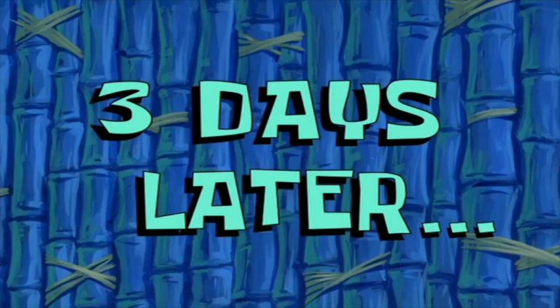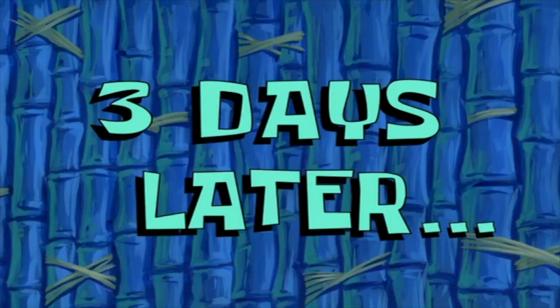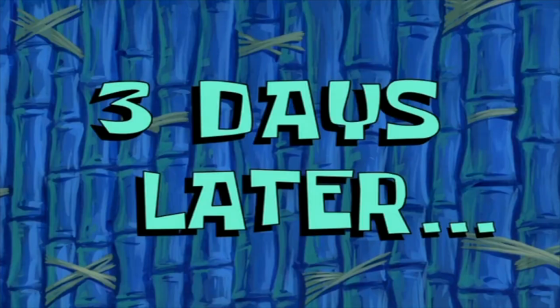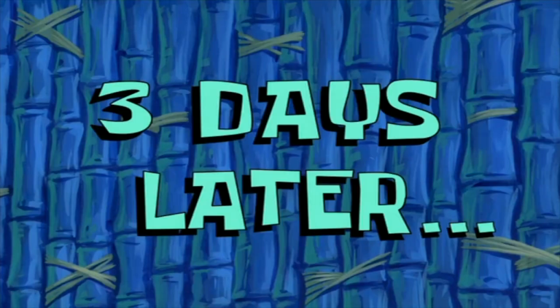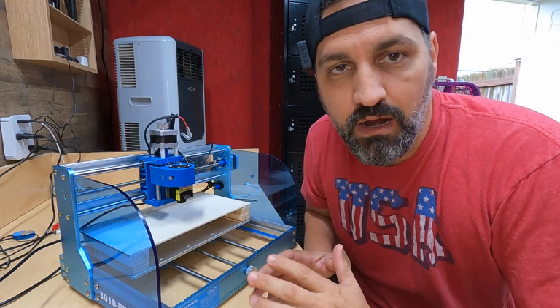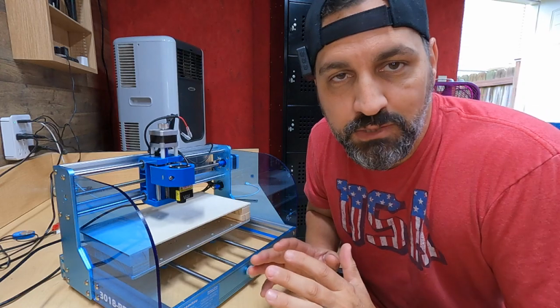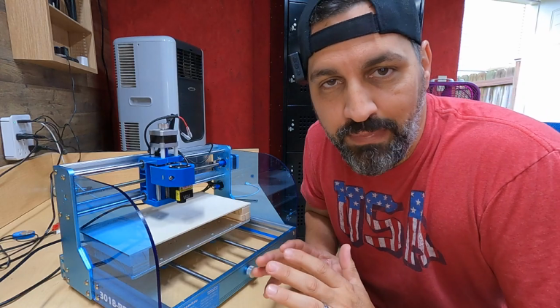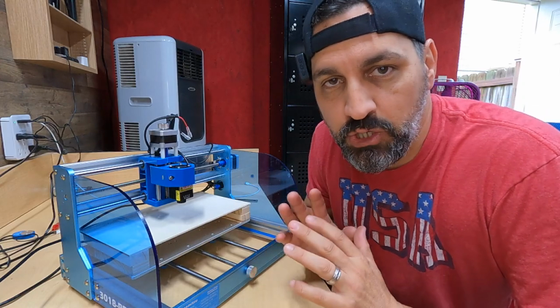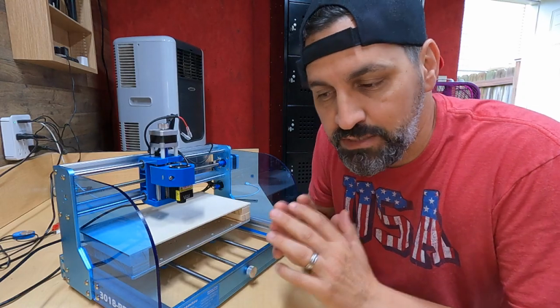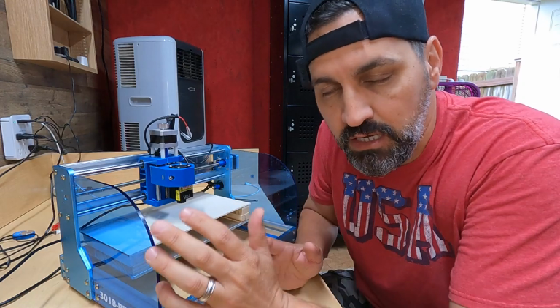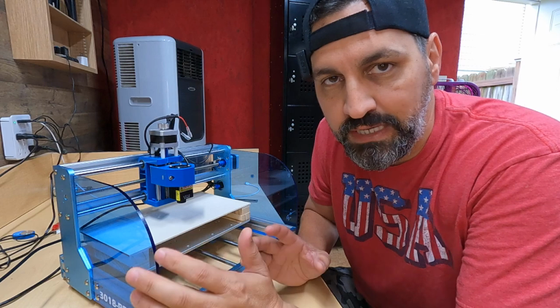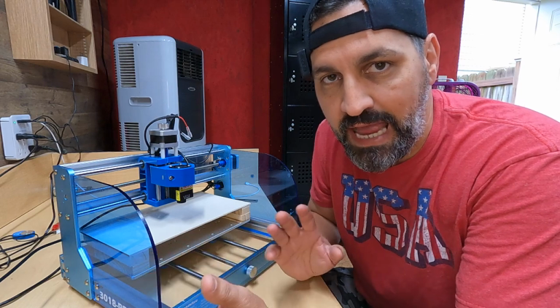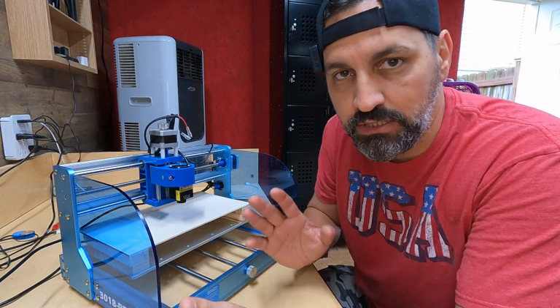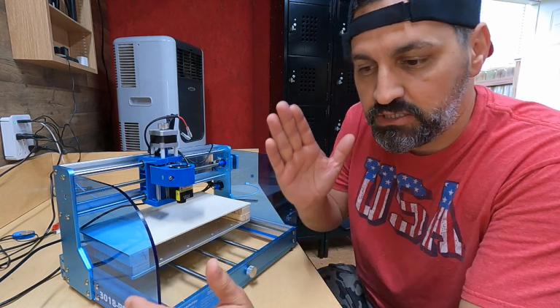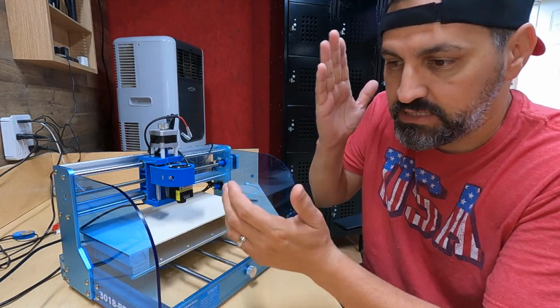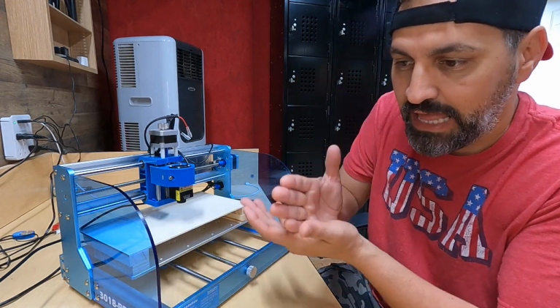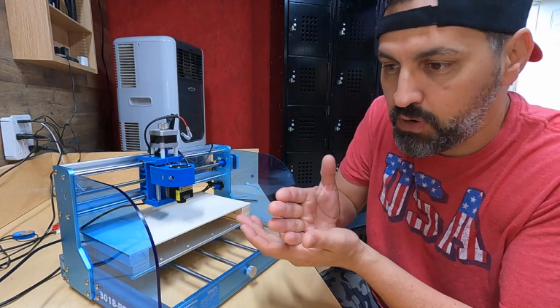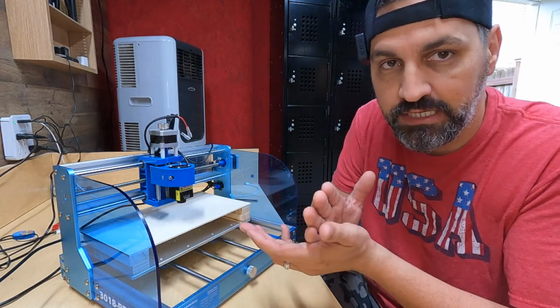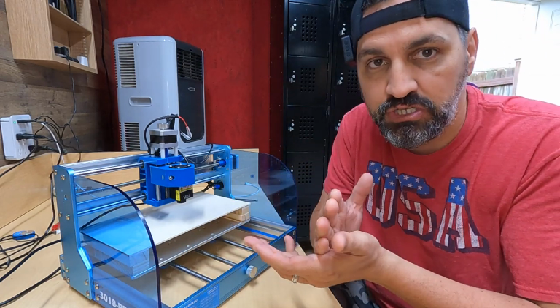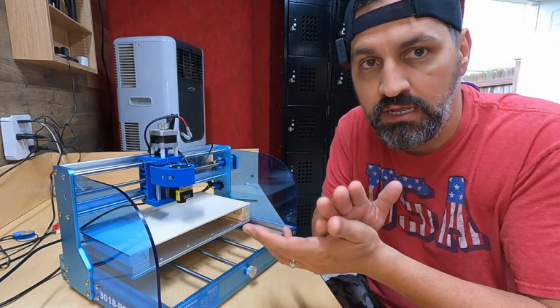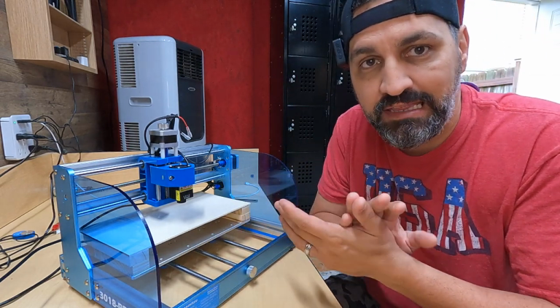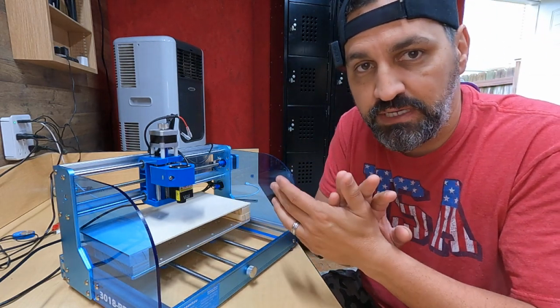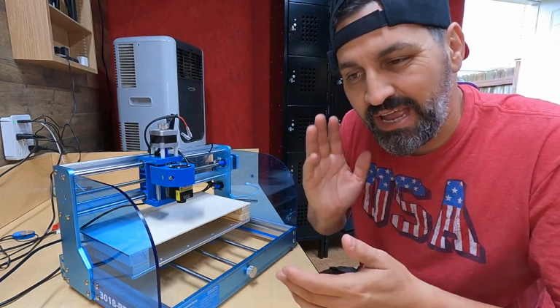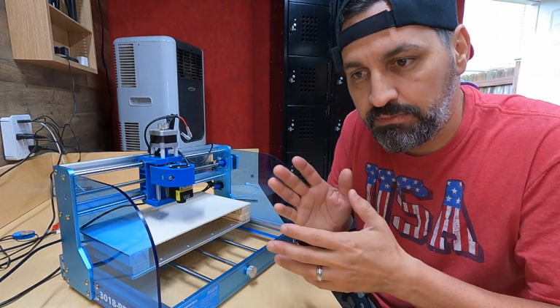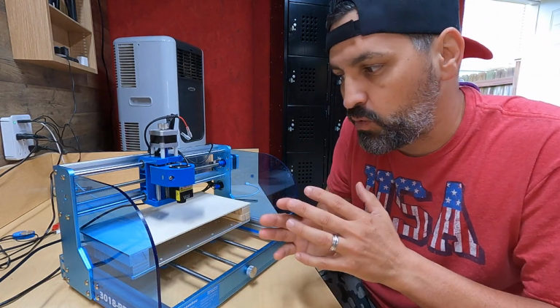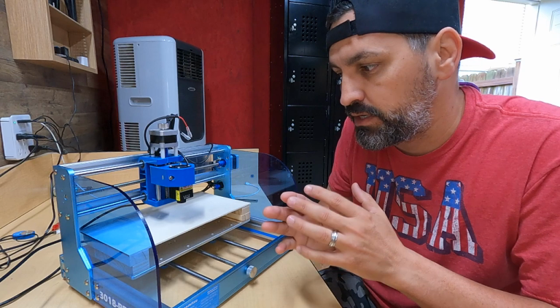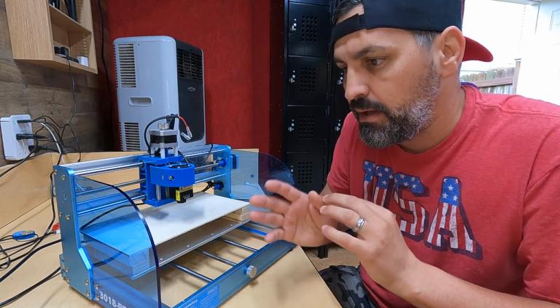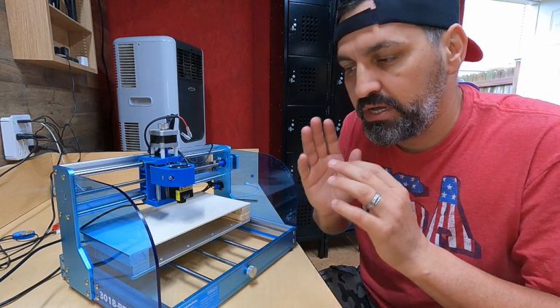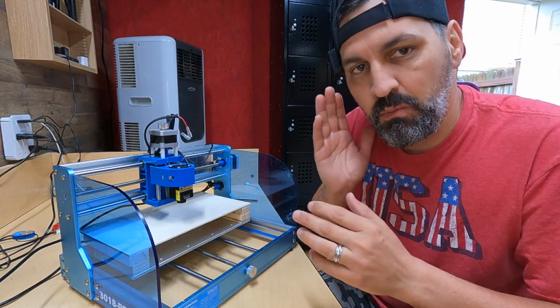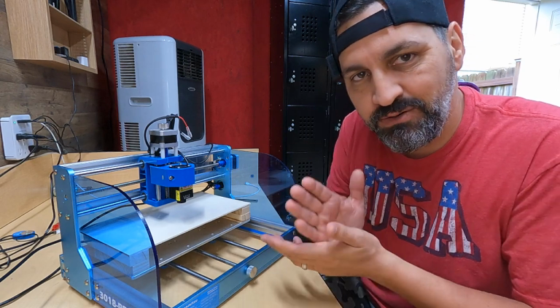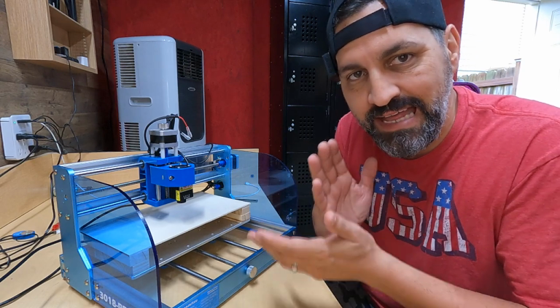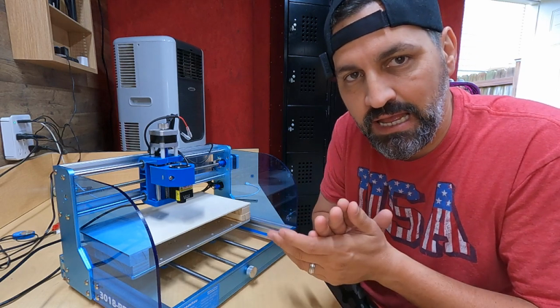Three days later. All right guys, welcome back — it's been a couple of days since that last moment you saw in the video. I had something come up, but during that time I came back to the laser.